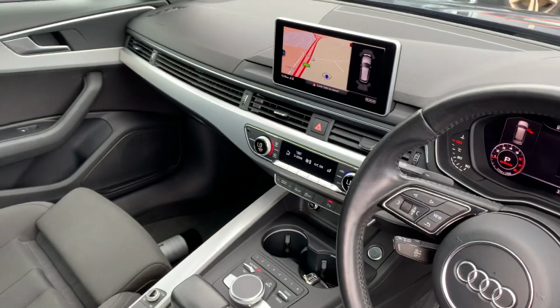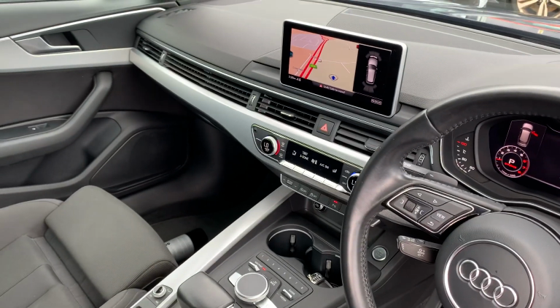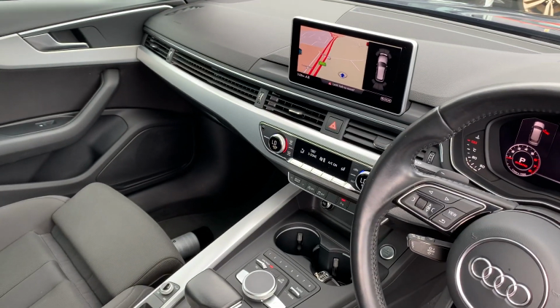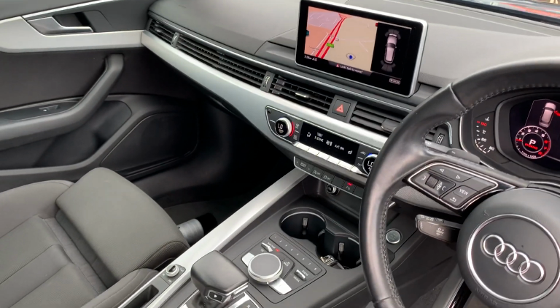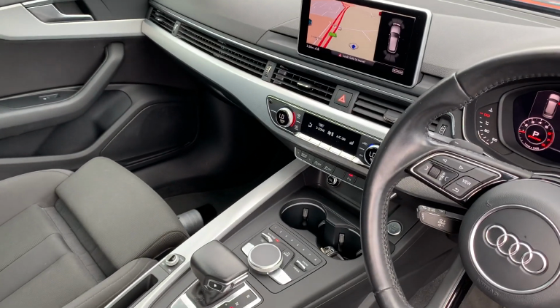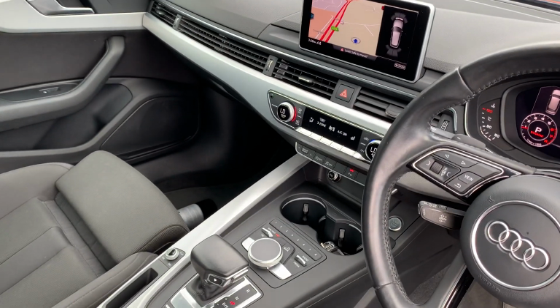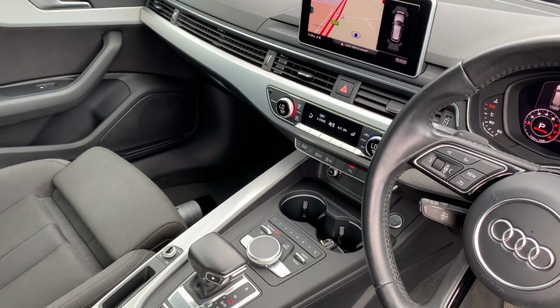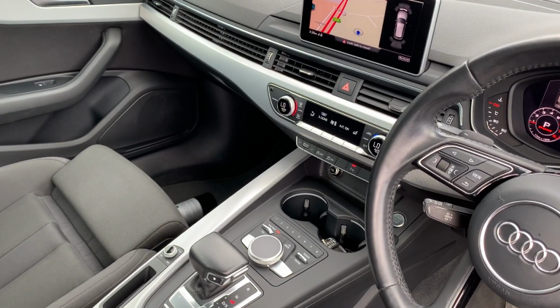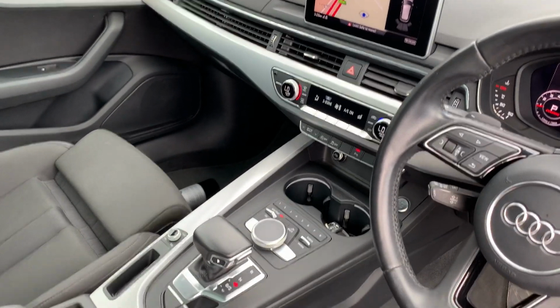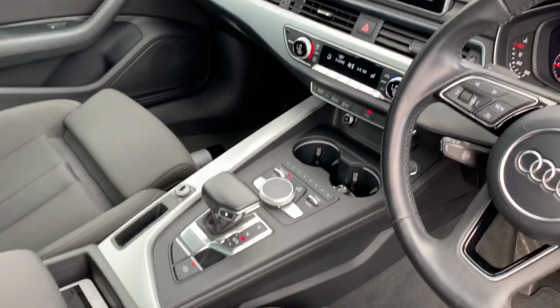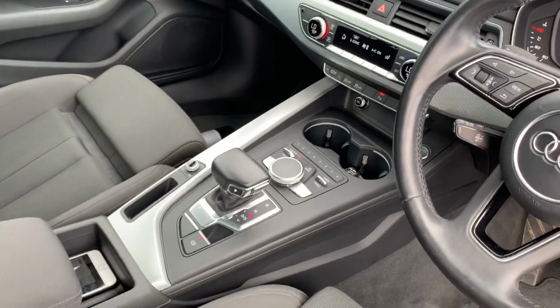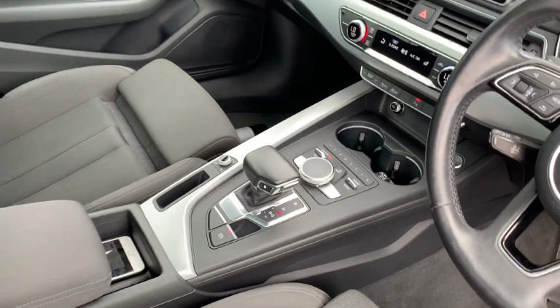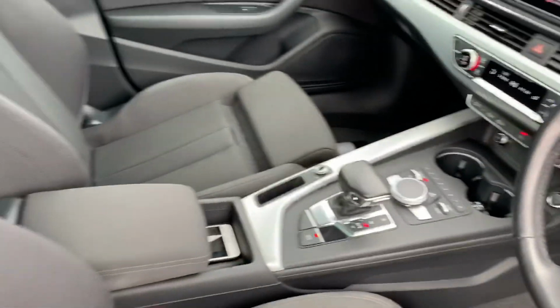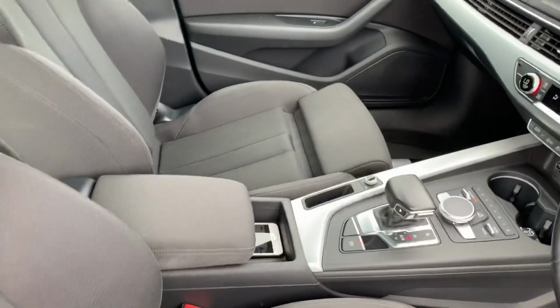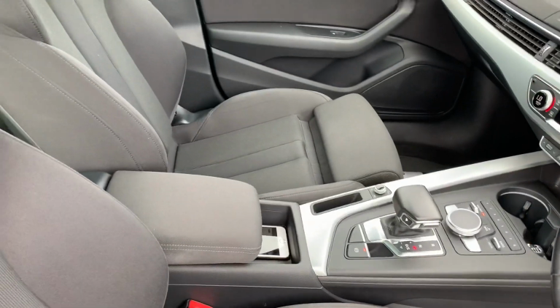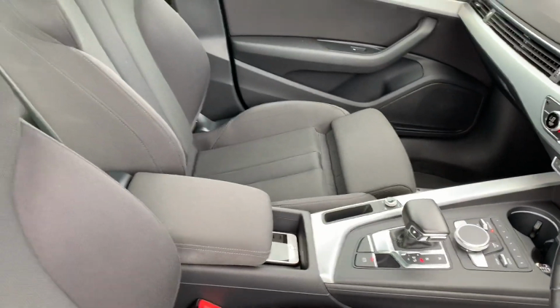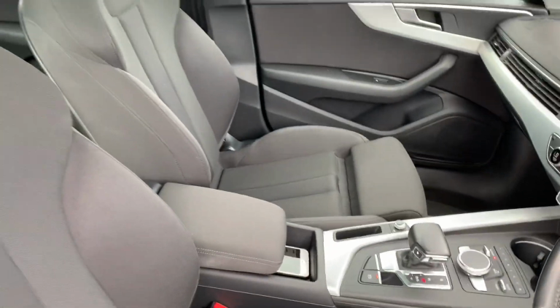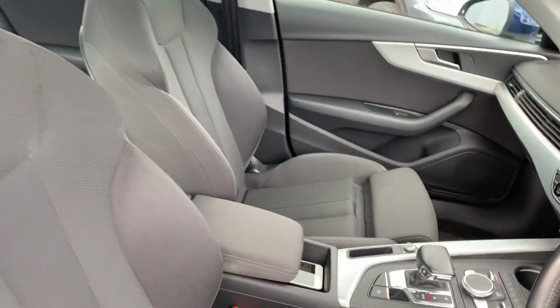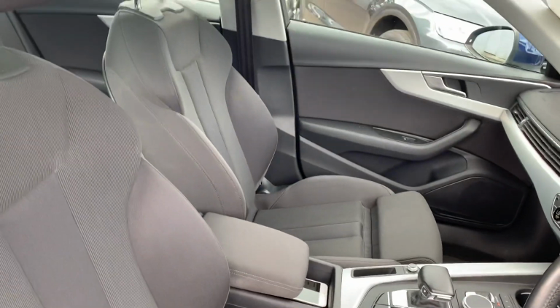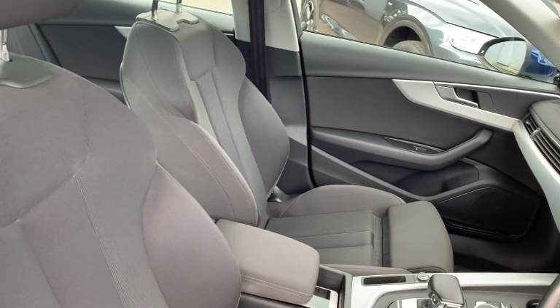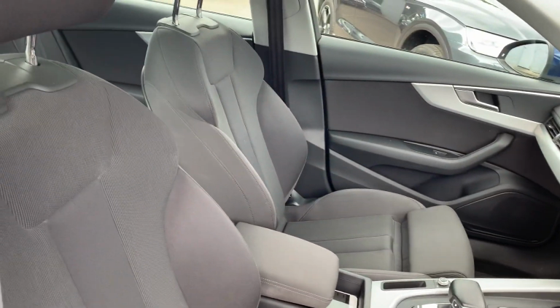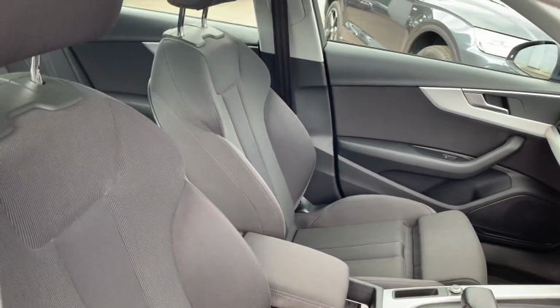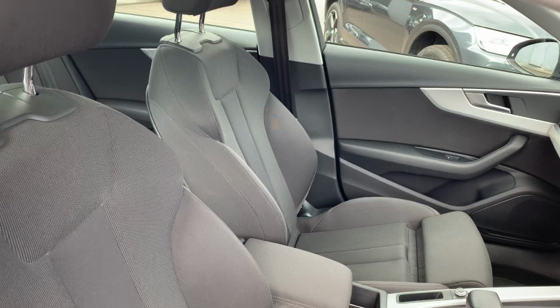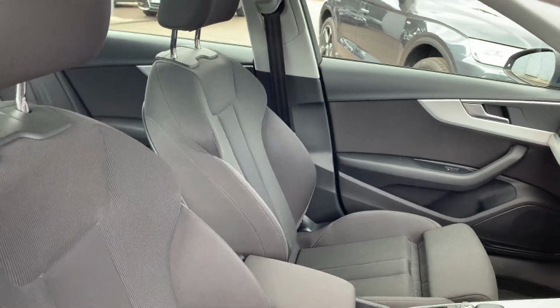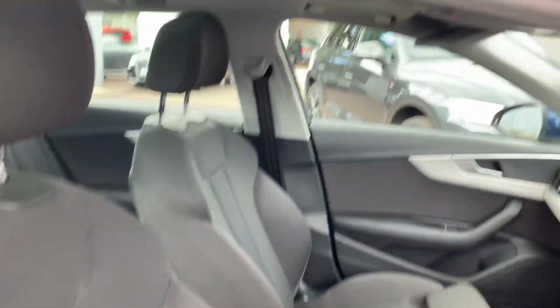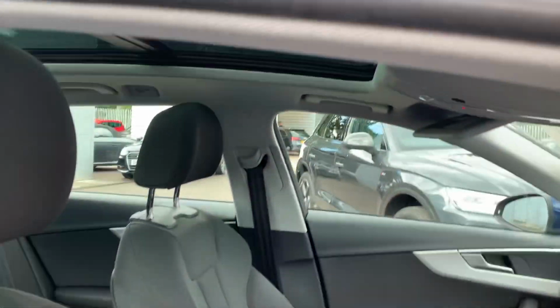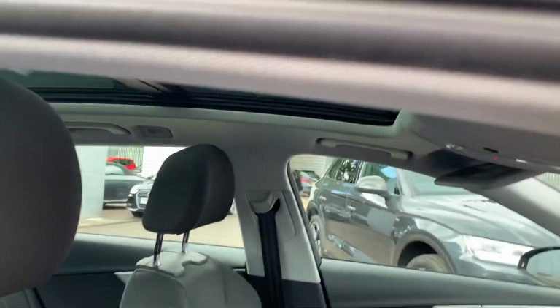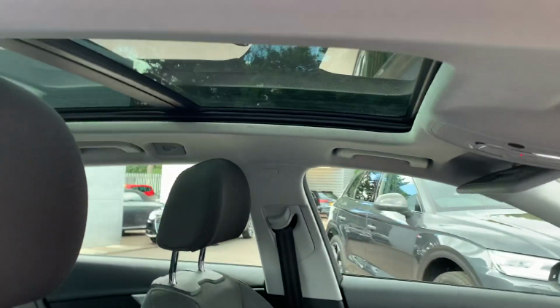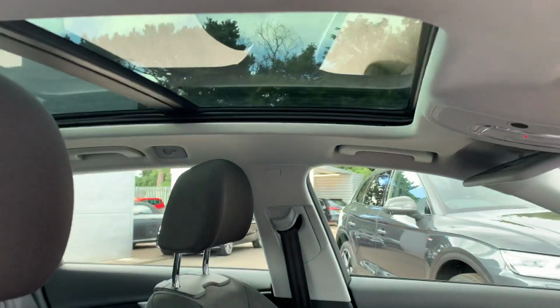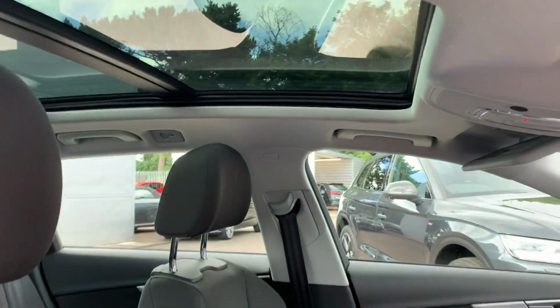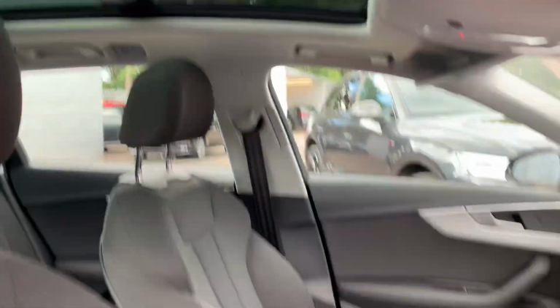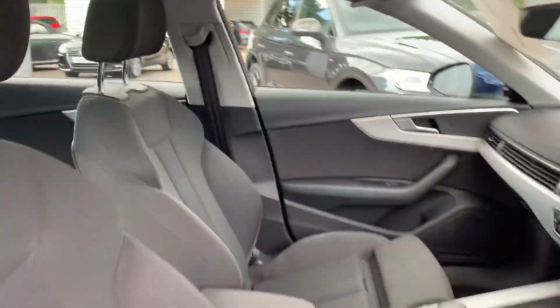MMI display with navigation, free zone electronic climate control, S-tronic gearbox, wireless phone charging and the full cloth interior with the electric panoramic glass sunroof.